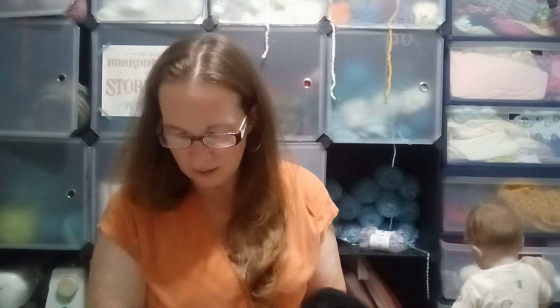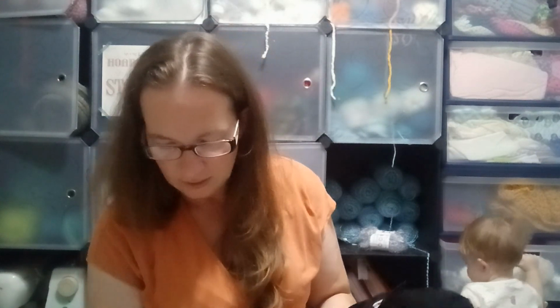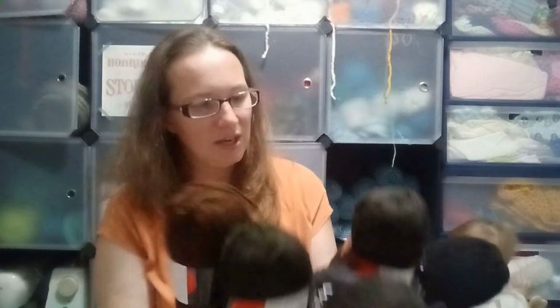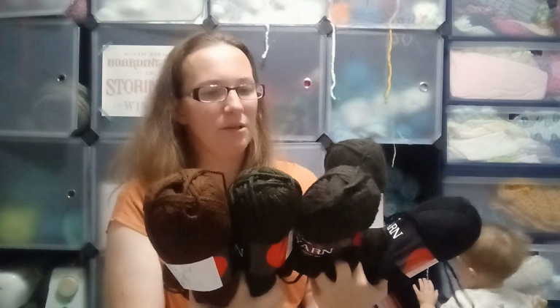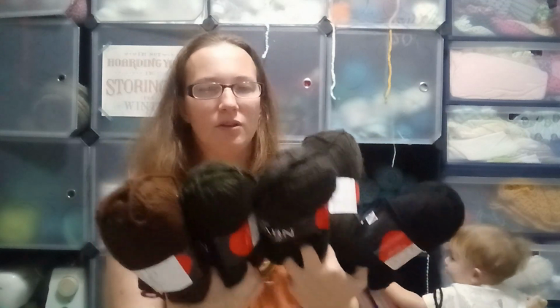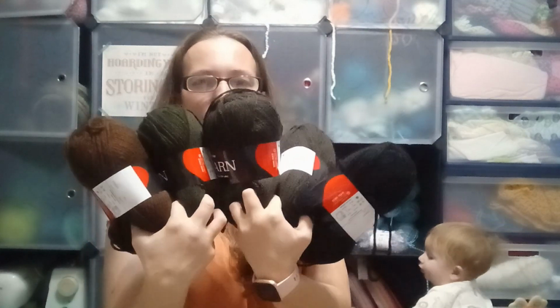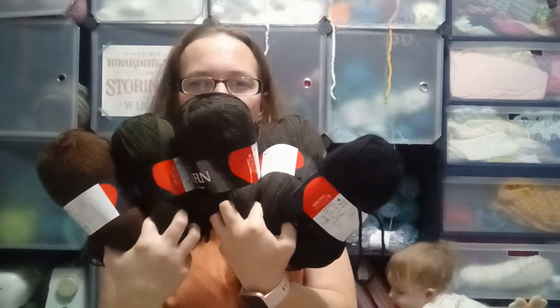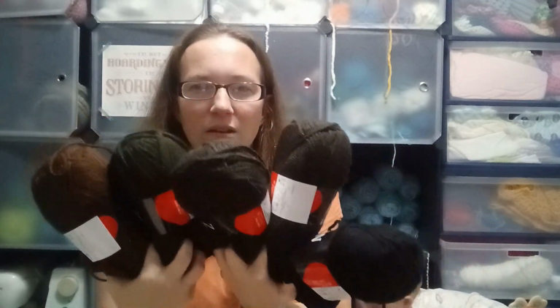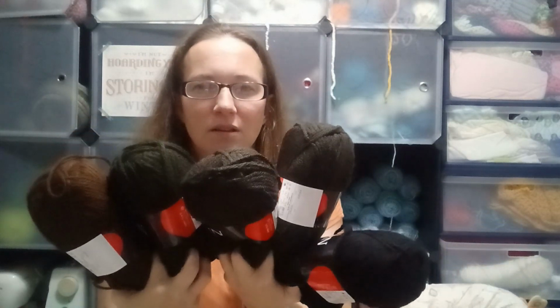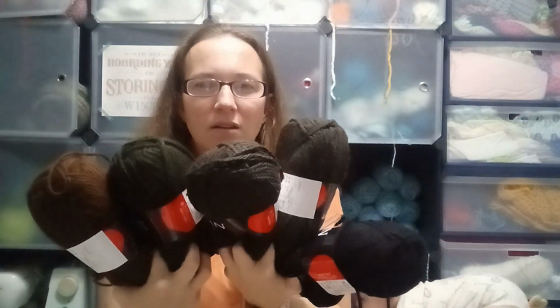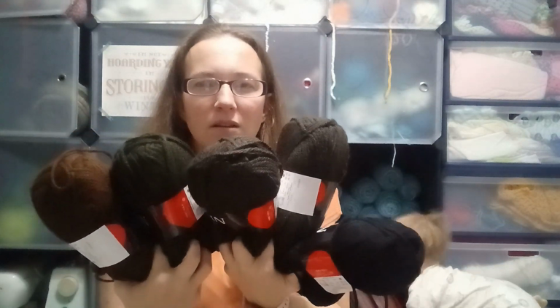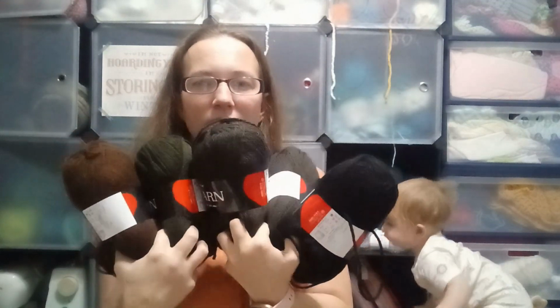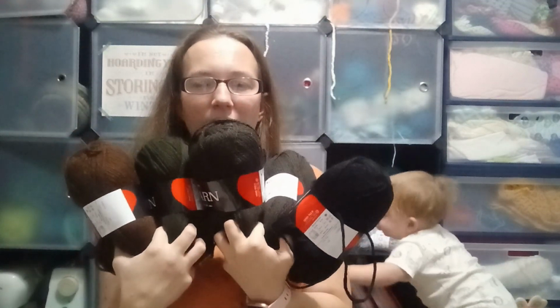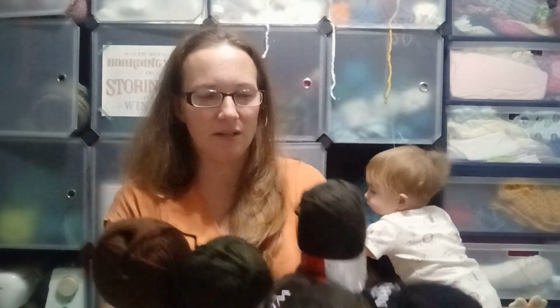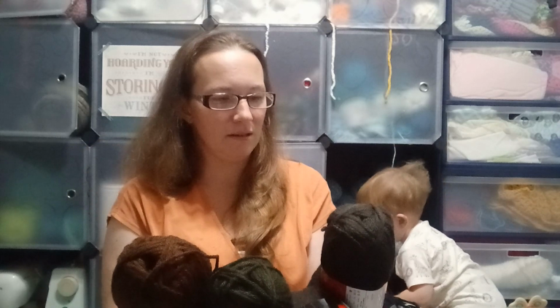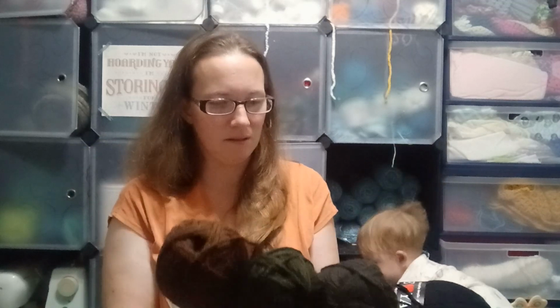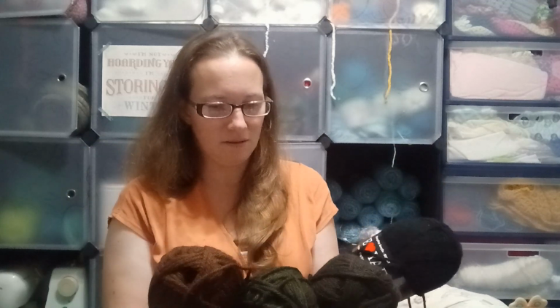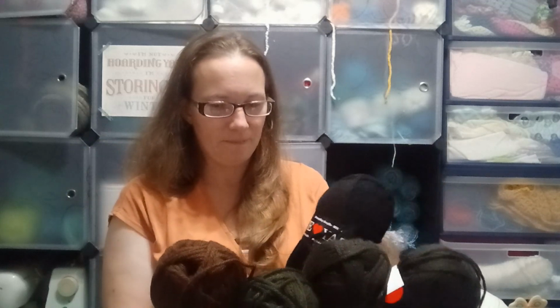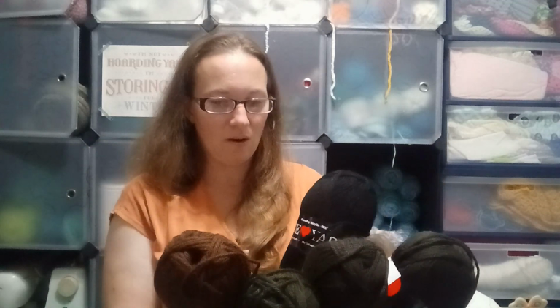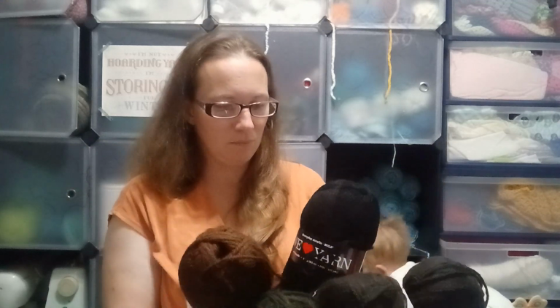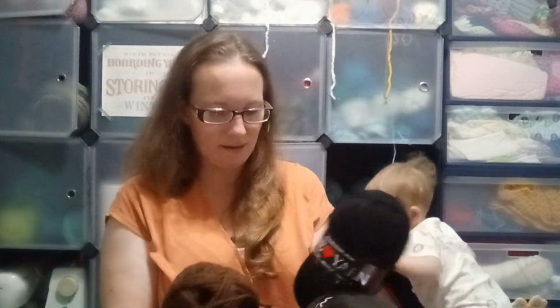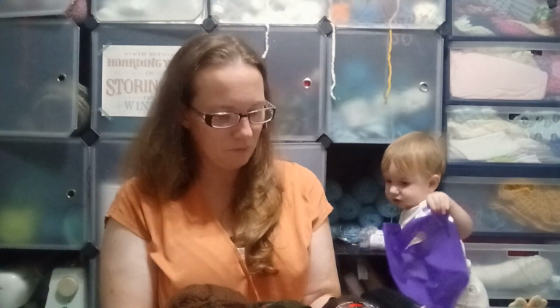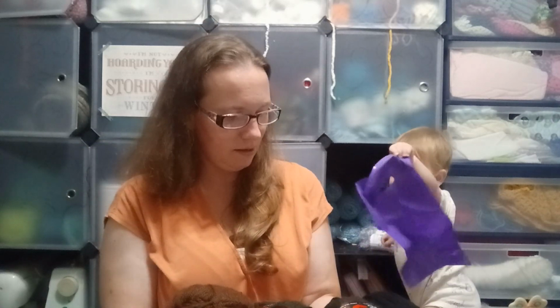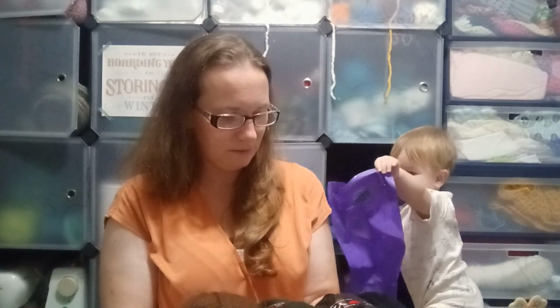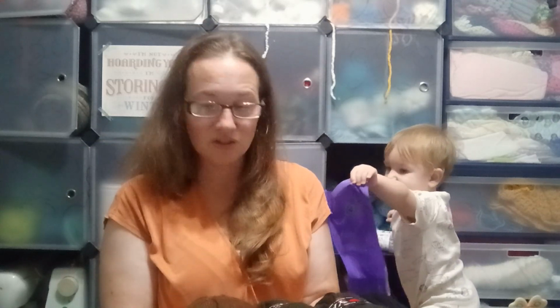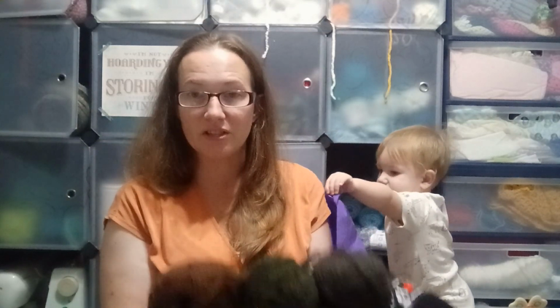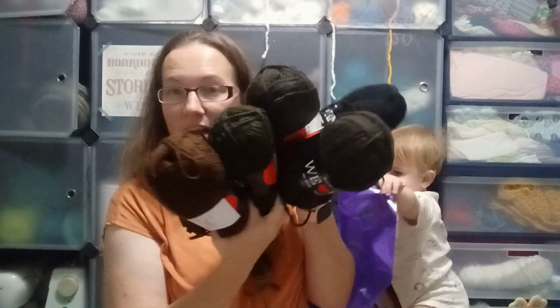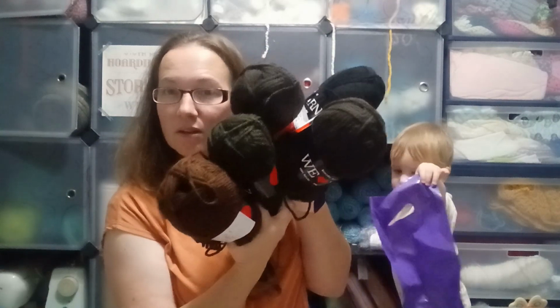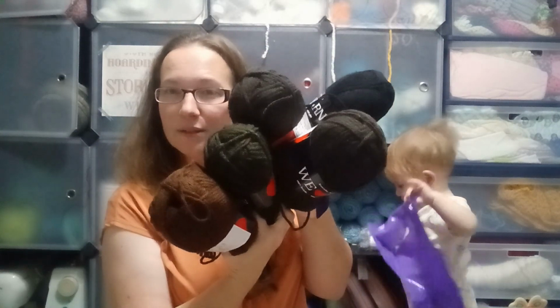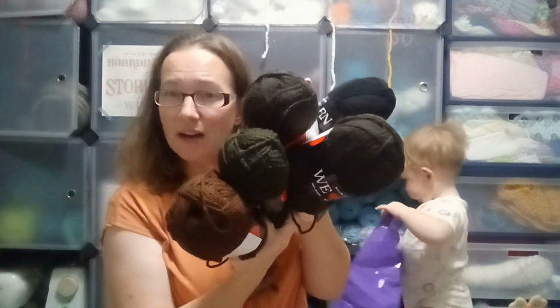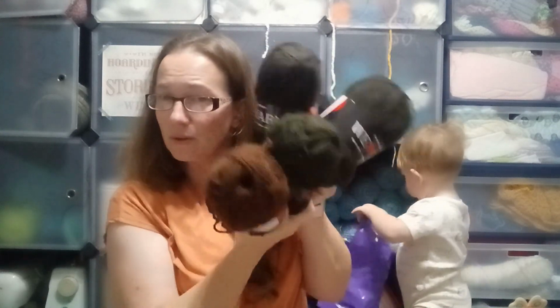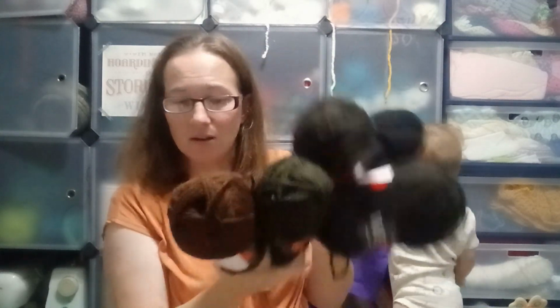I don't see why I couldn't use any of these as their own black in their own right — just different shades of black. So it's five skeins of acrylic yarn.